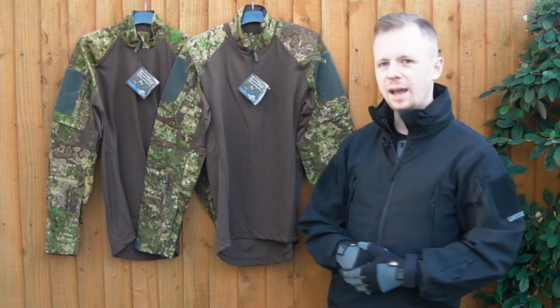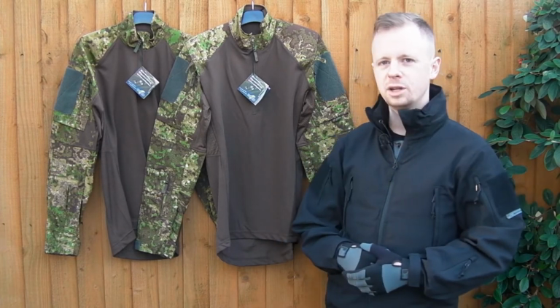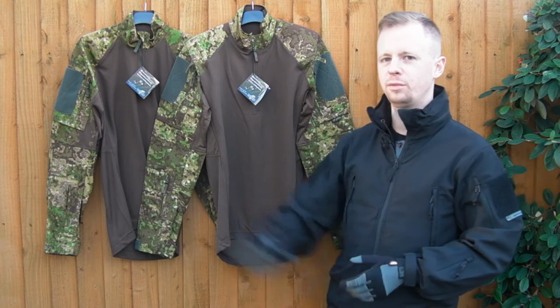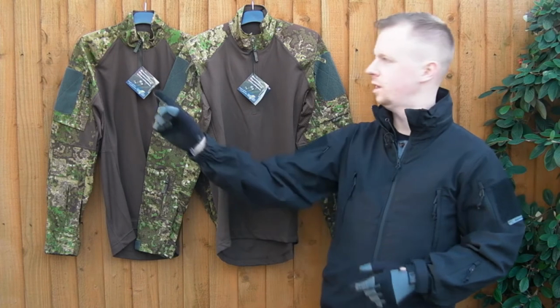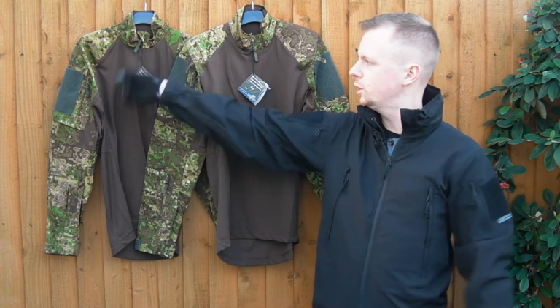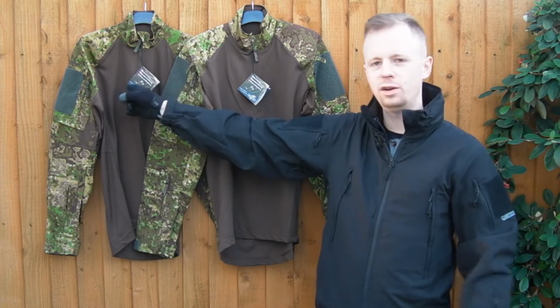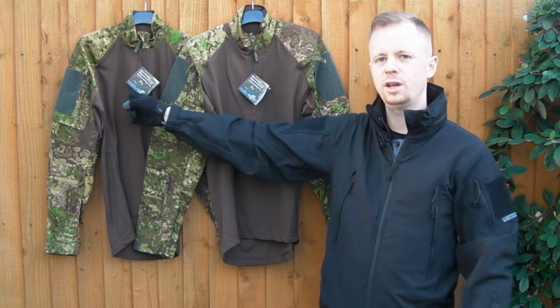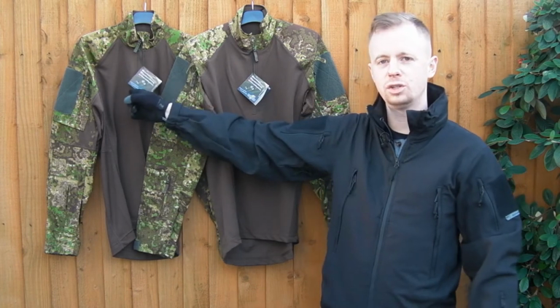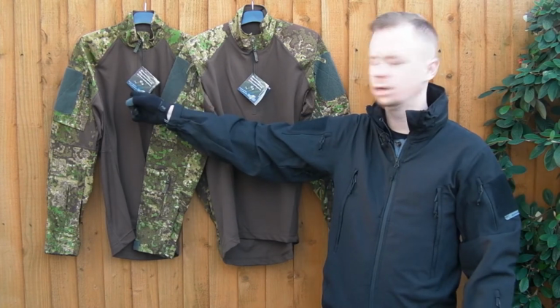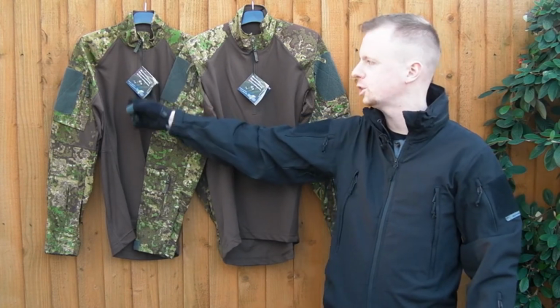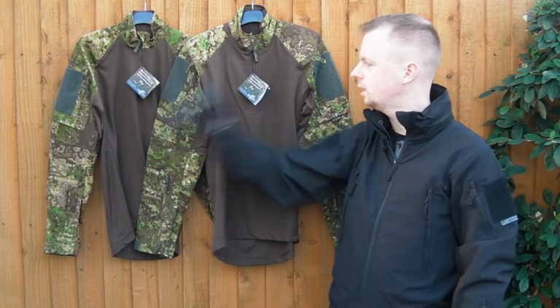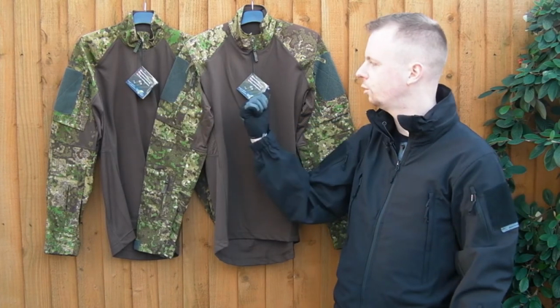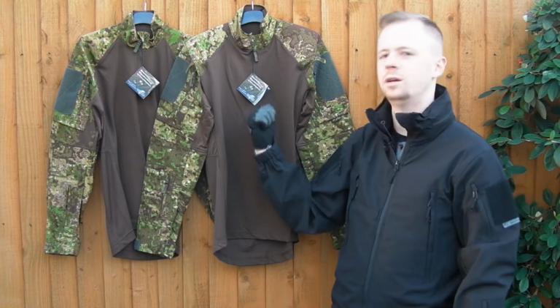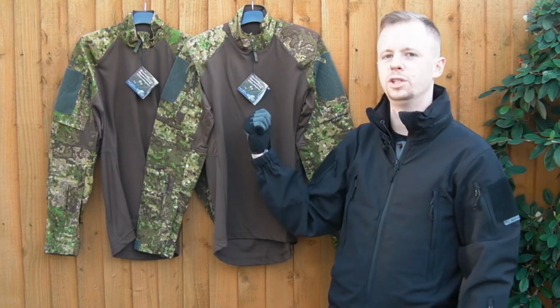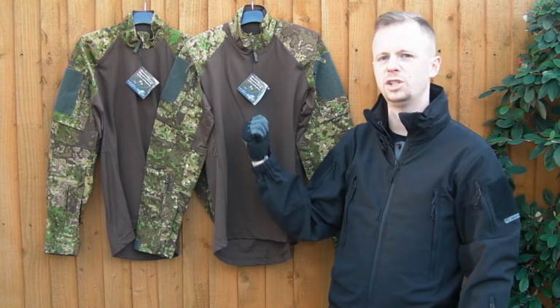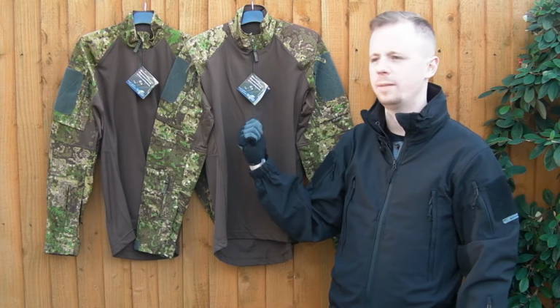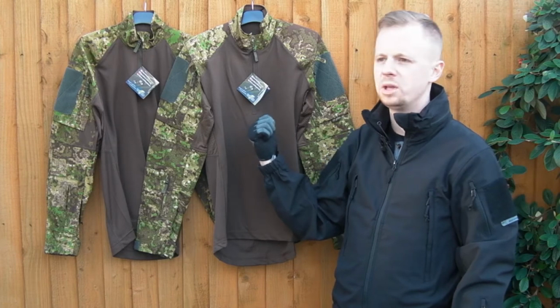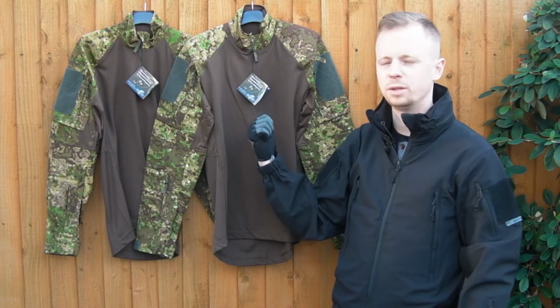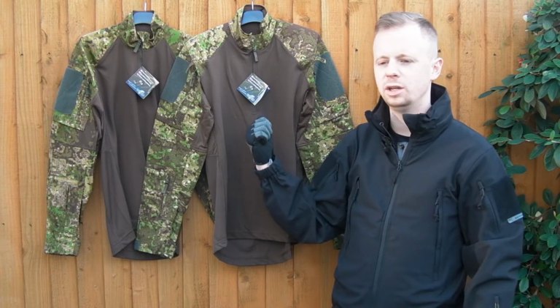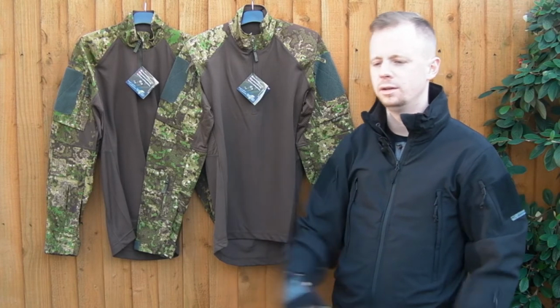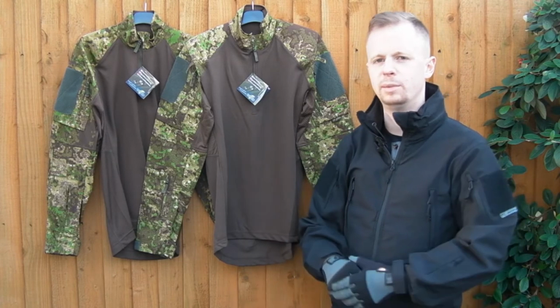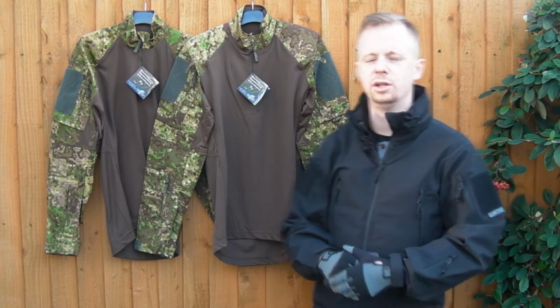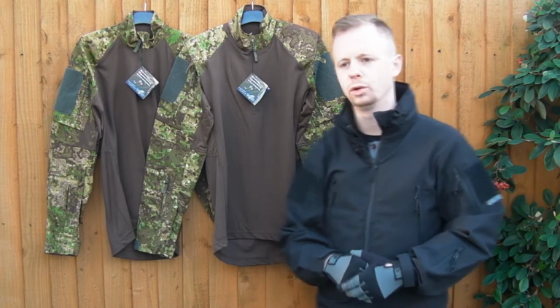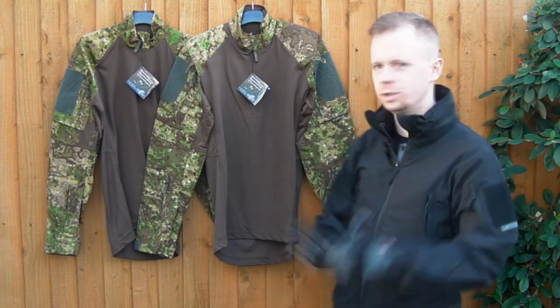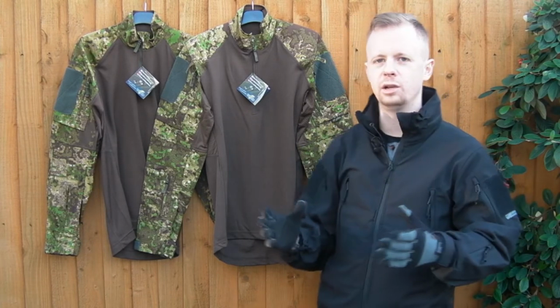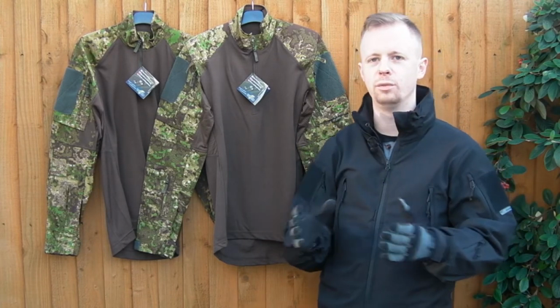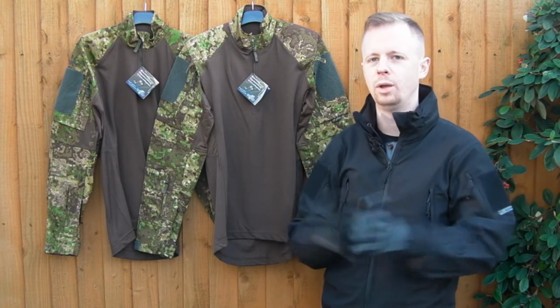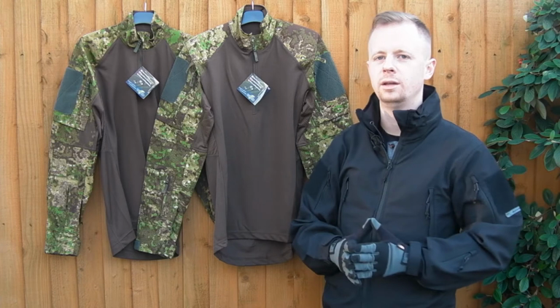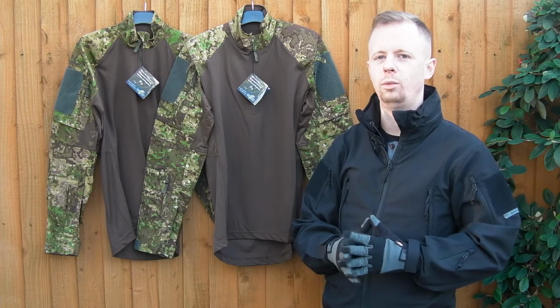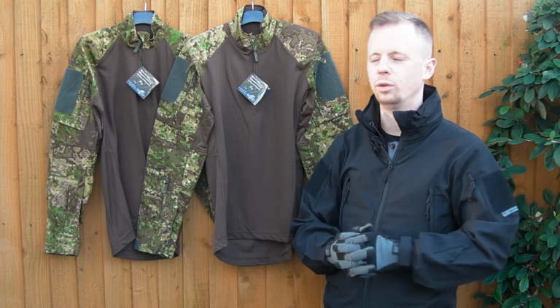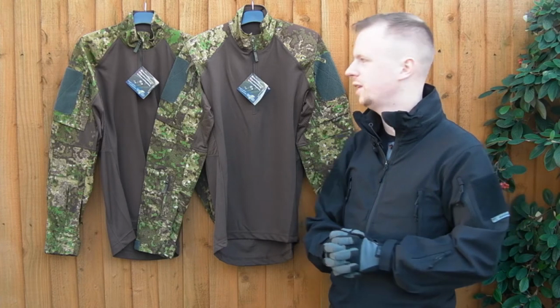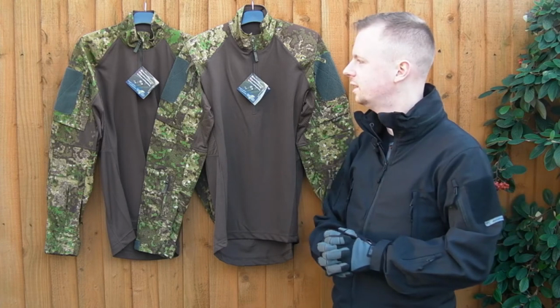As it happens, I have the first gen of their Striker Combat shirt here, along with the more recent second gen that came out sometime this year — about the middle of this year if I recall. I wanted to take a look over them now while I've got both to hand.